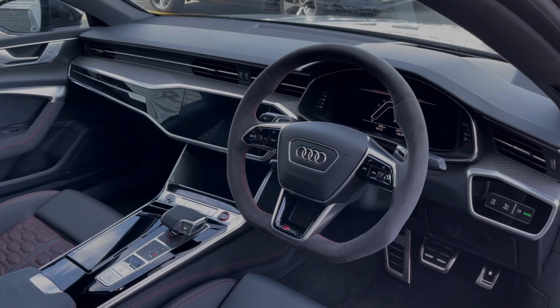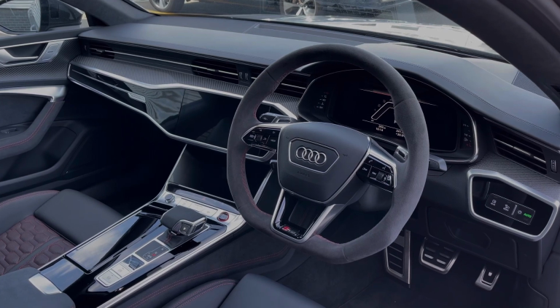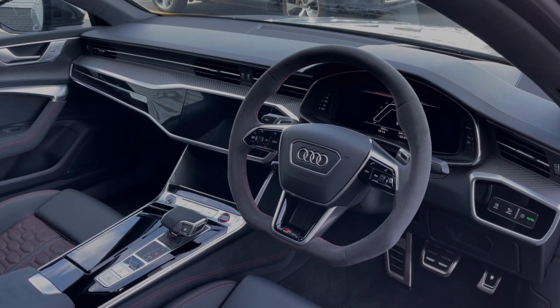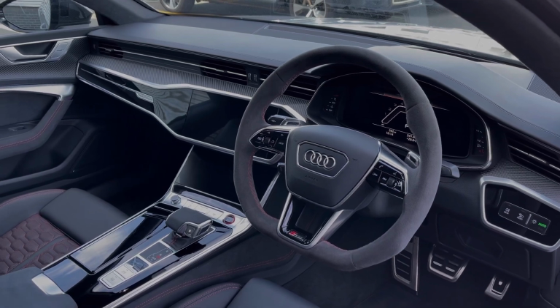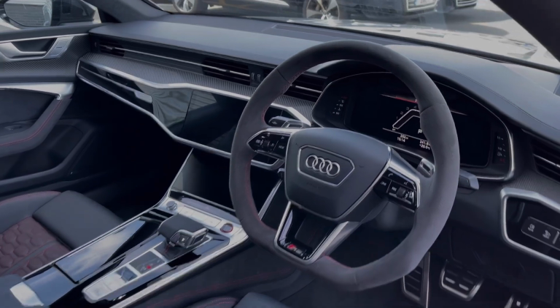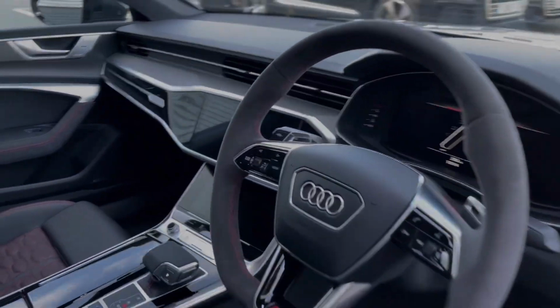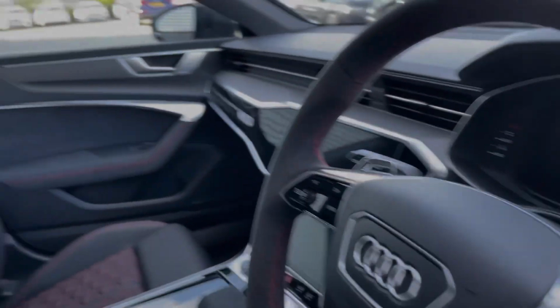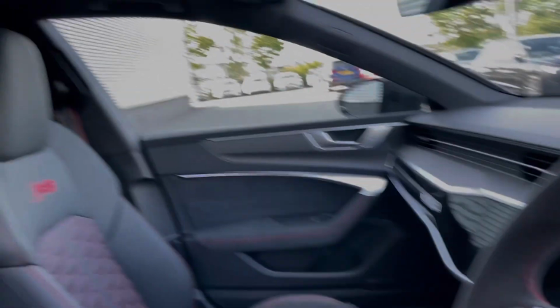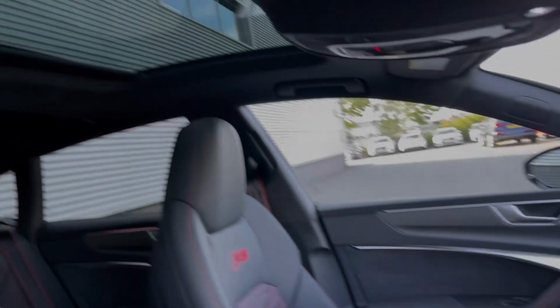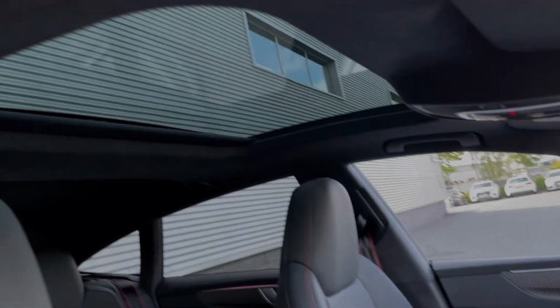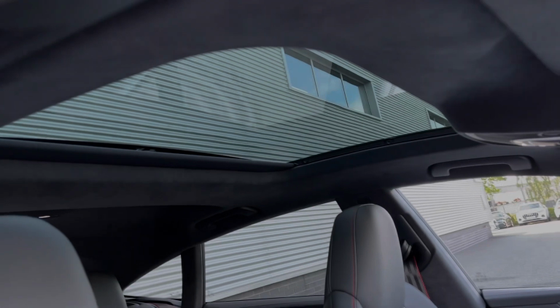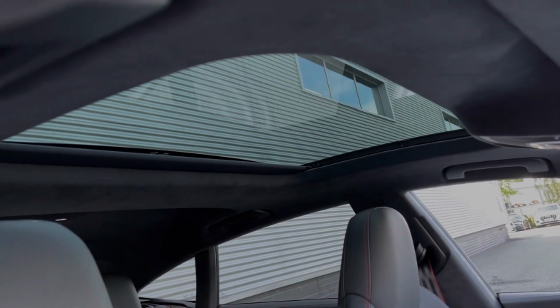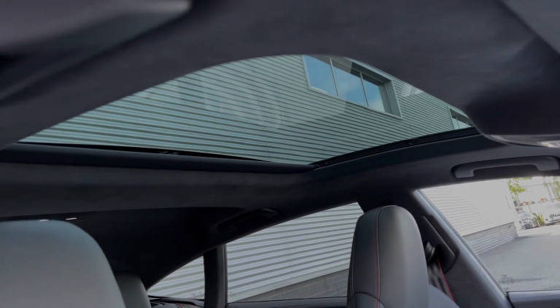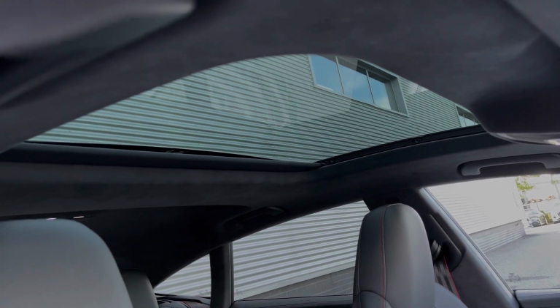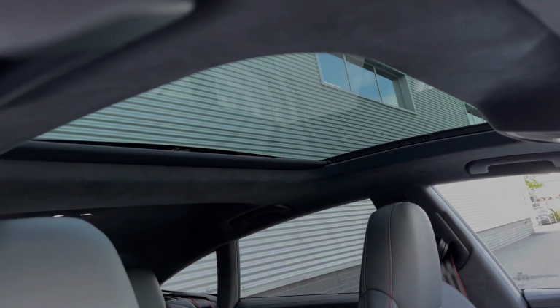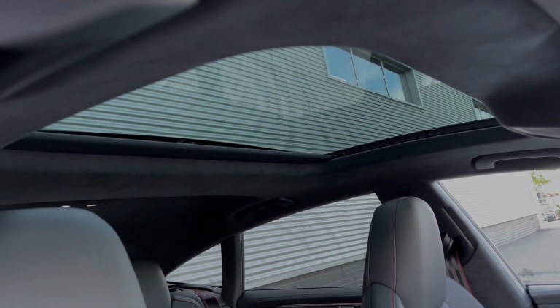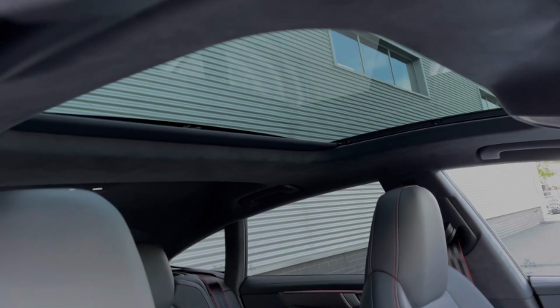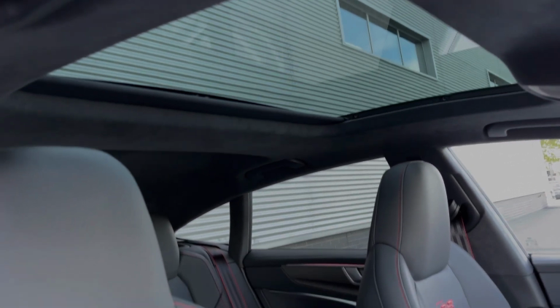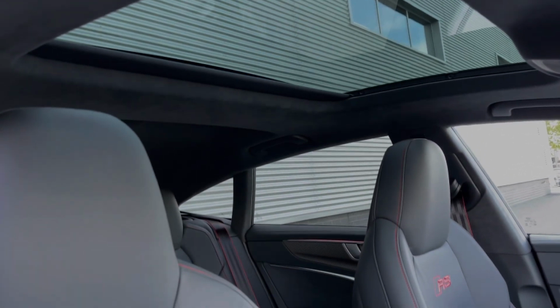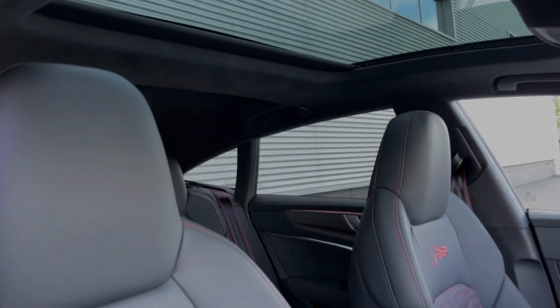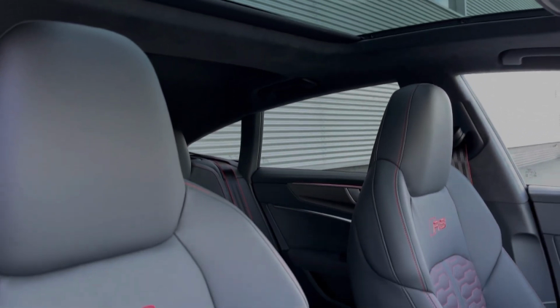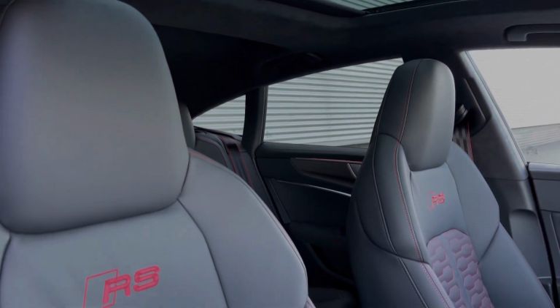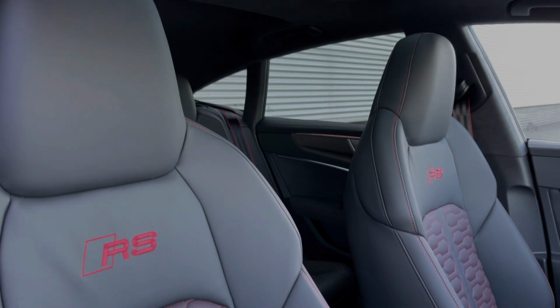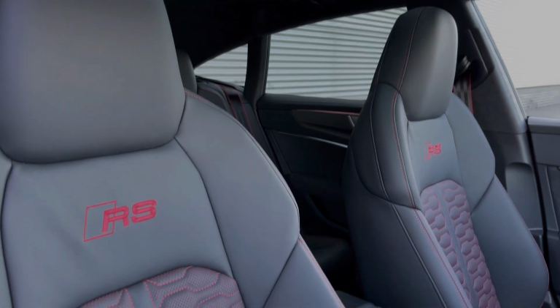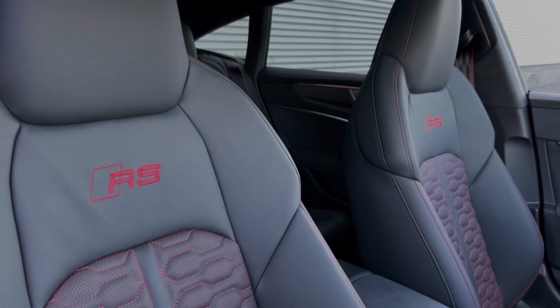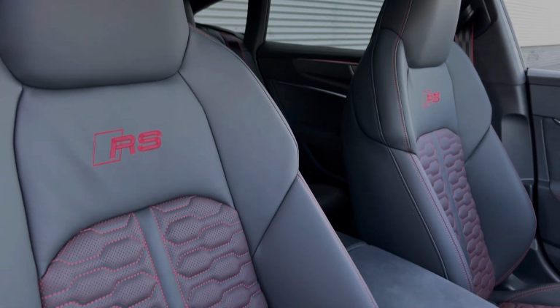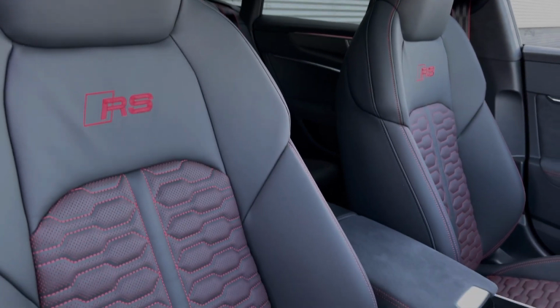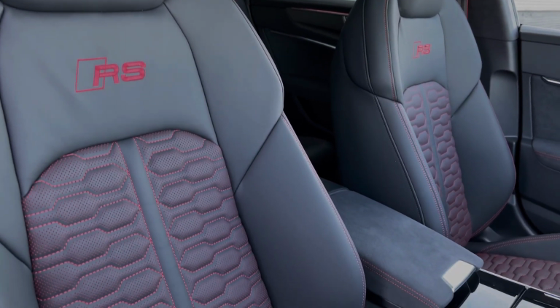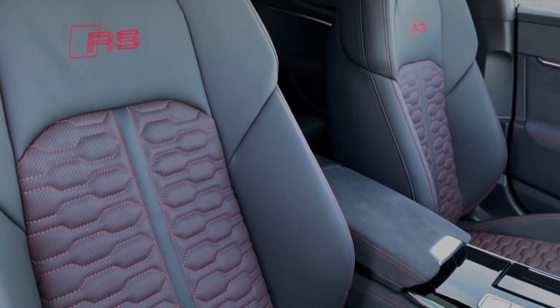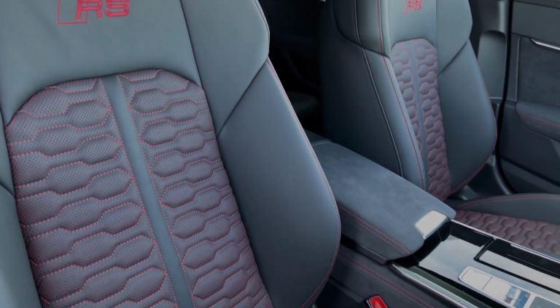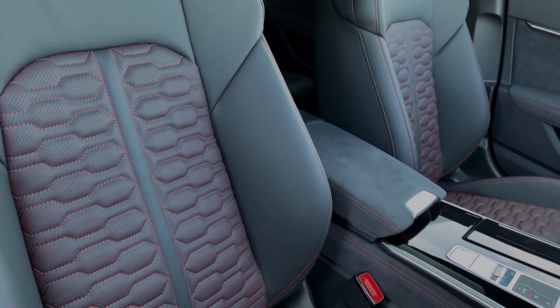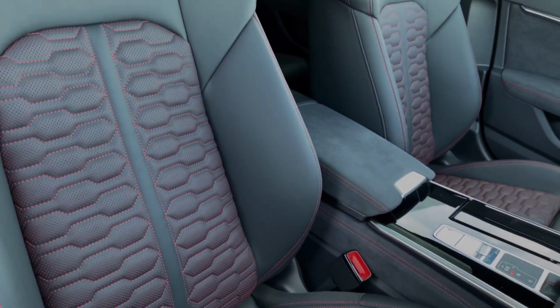This car also comes fitted with the carbon fibre inlays. Taking a look around, we can see this RS7 comes fitted with a glass sunroof flooding the car's interior with light. The front seats again come finished in that leather material with red accents and red stitching, and come with plenty of electronic adjustment controls.